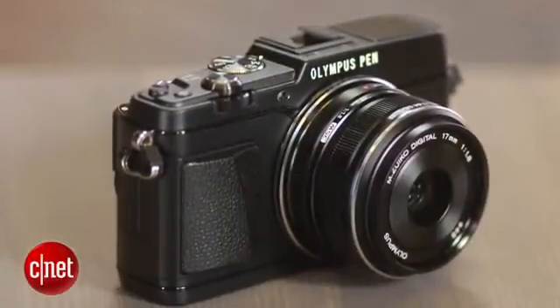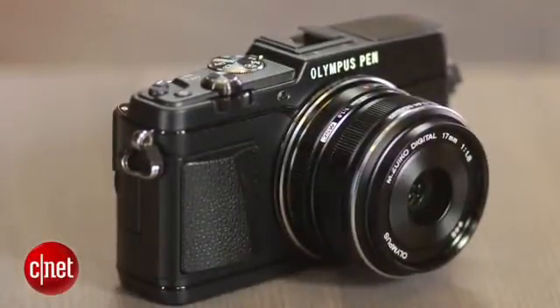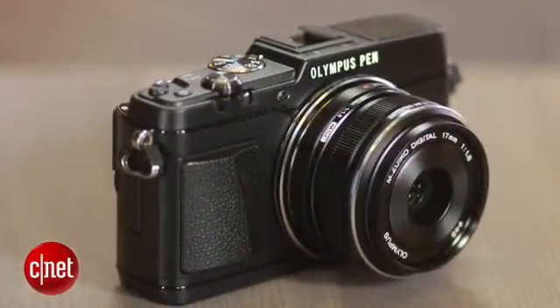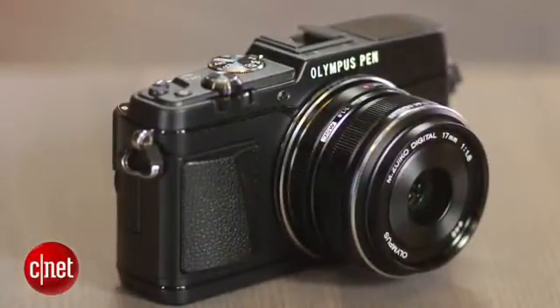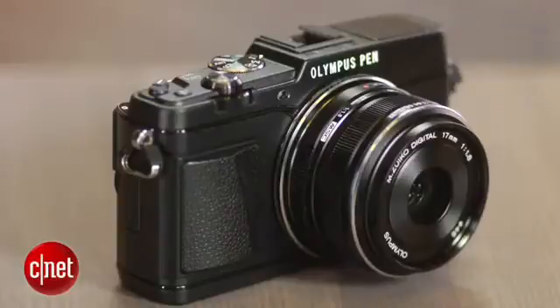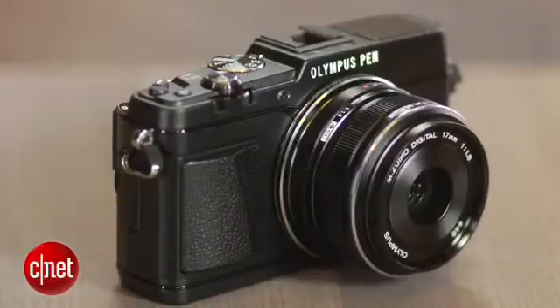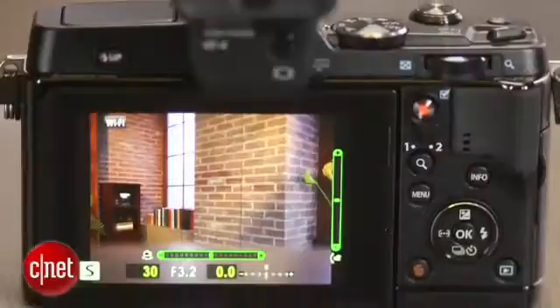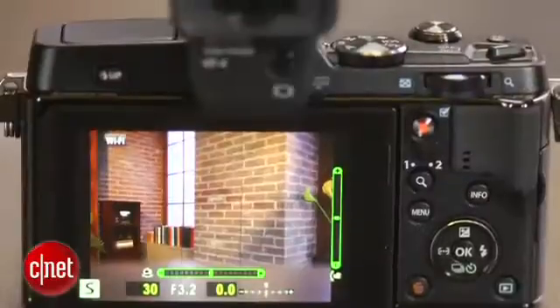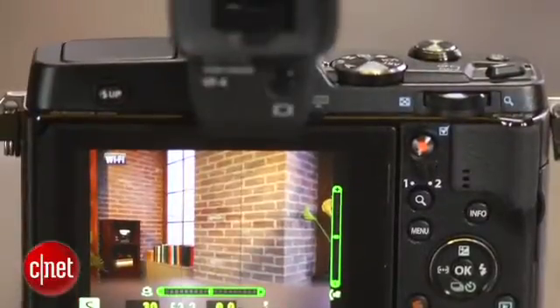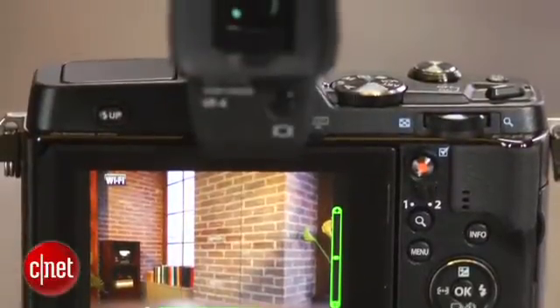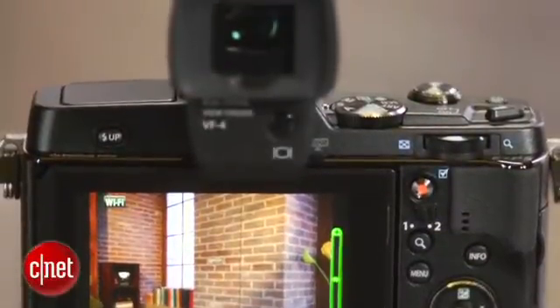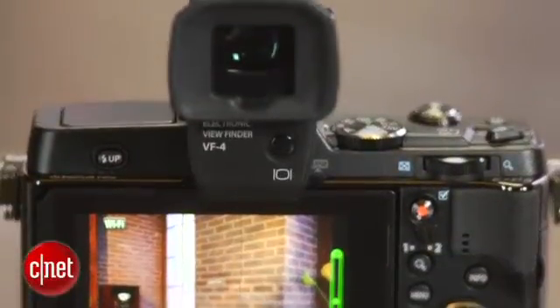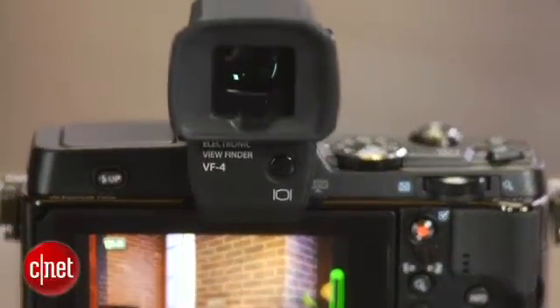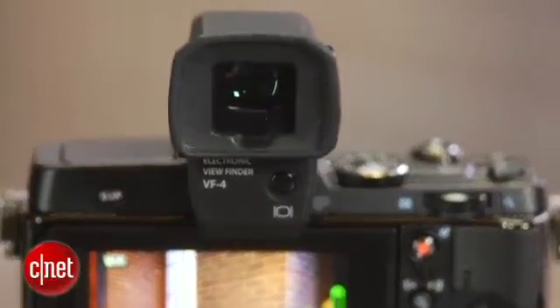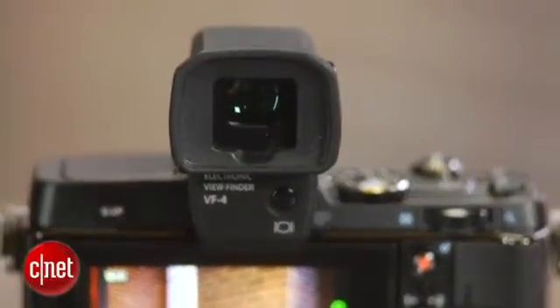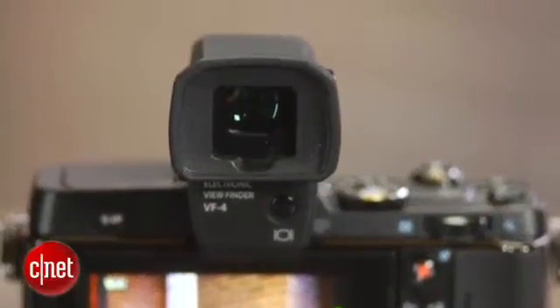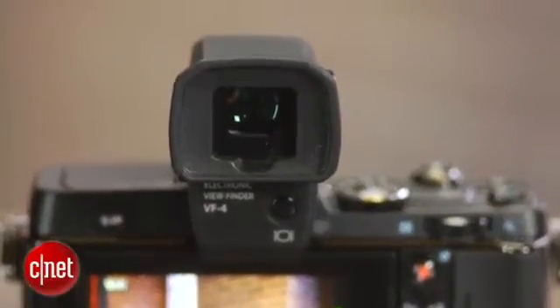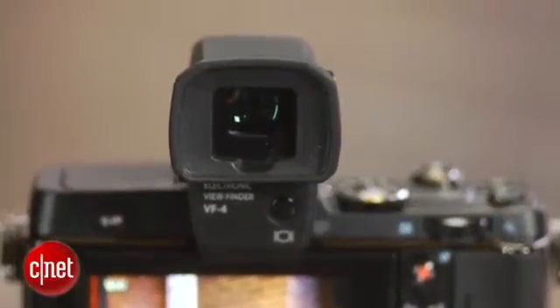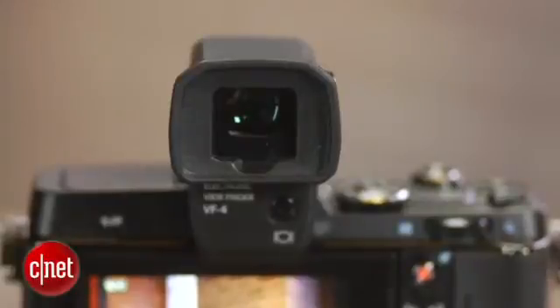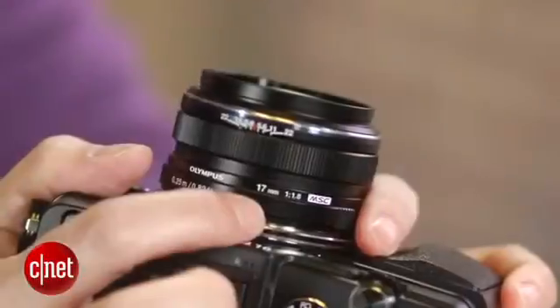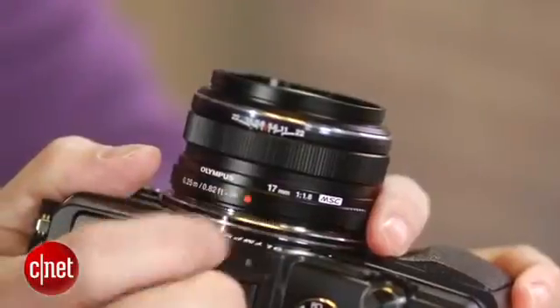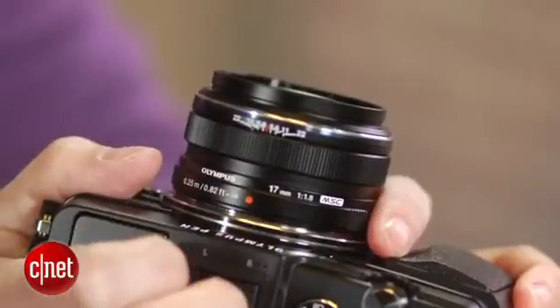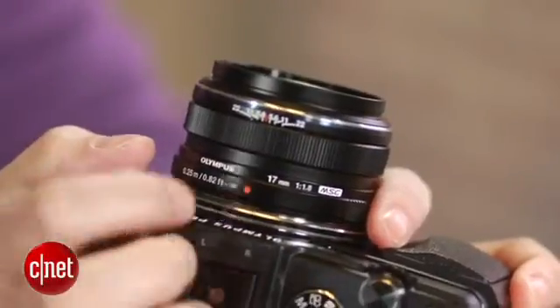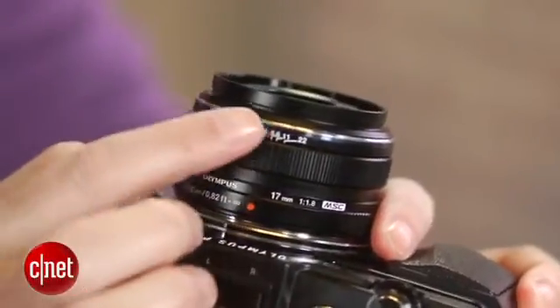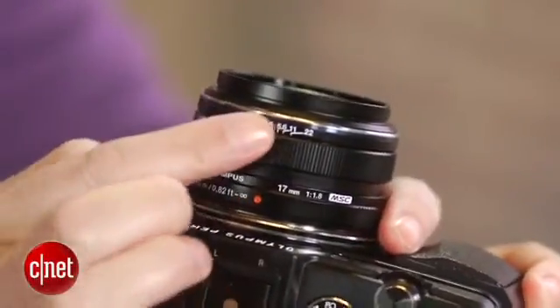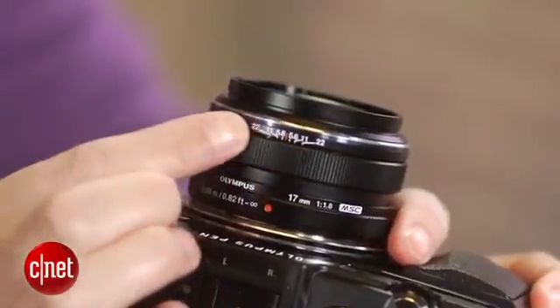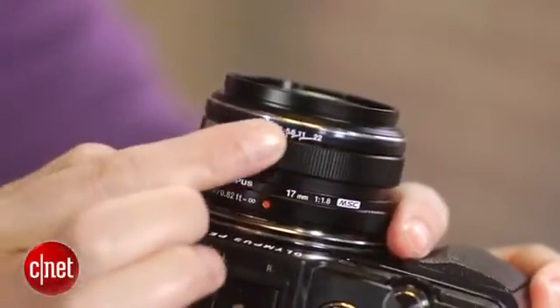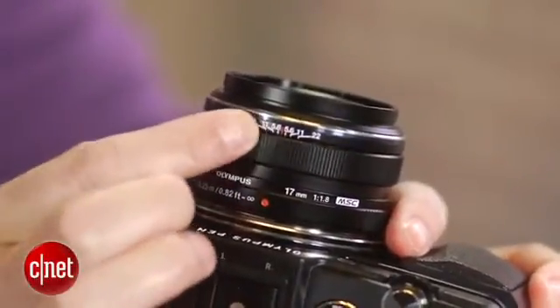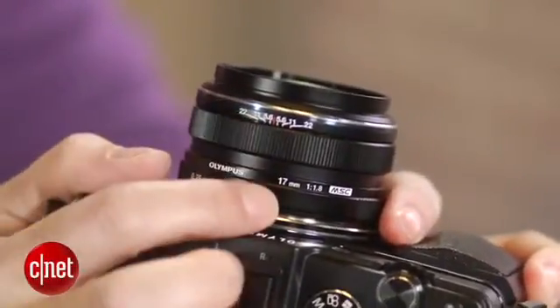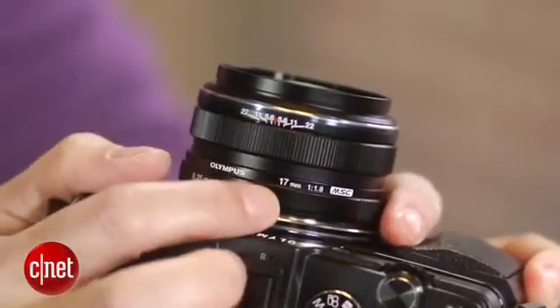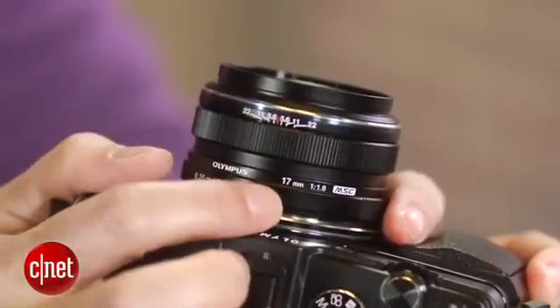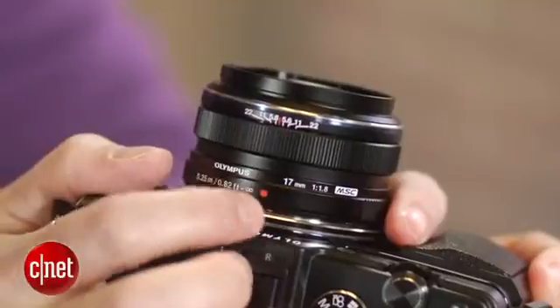It comes in two kits: one with just the body, and another with the big but nice electronic viewfinder and a very good 17 millimeter f1.8 lens. And this camera really needs a good lens.